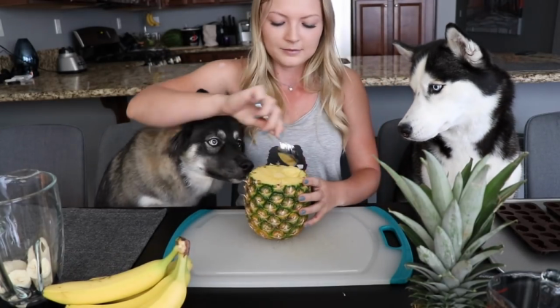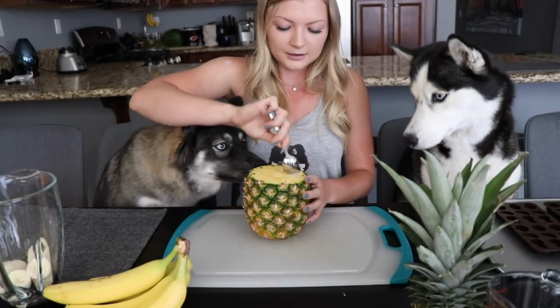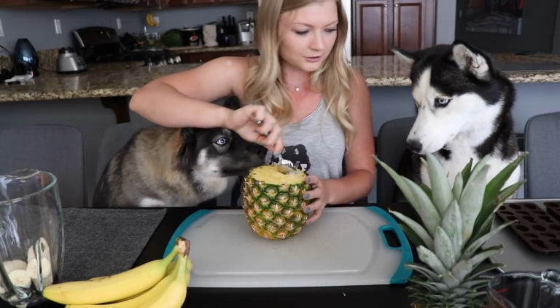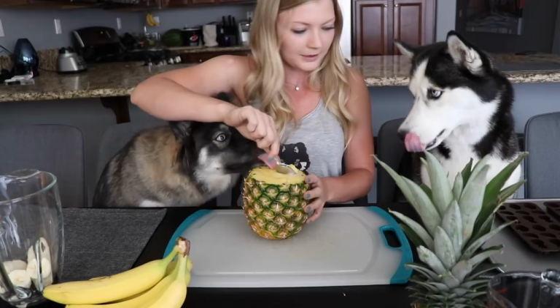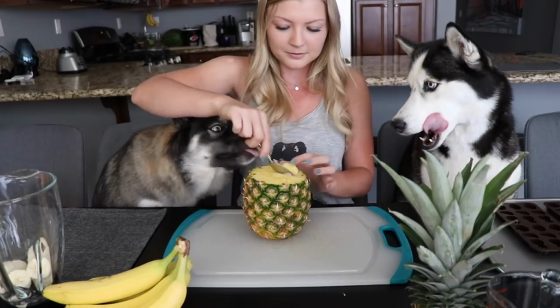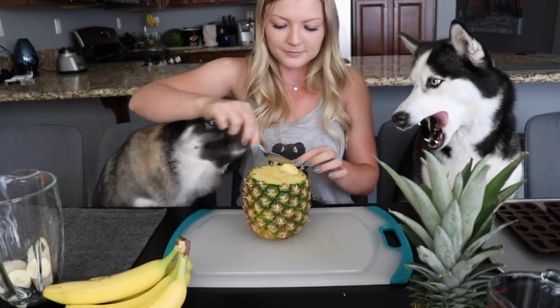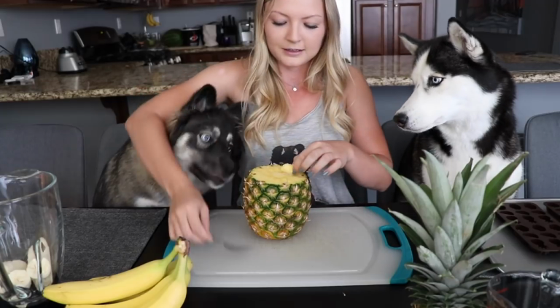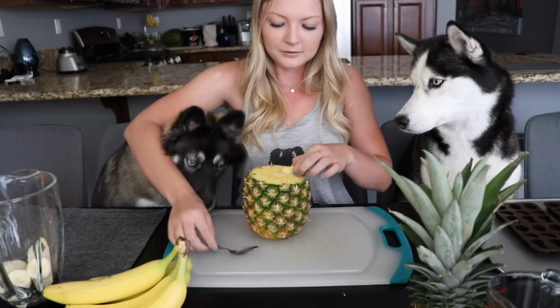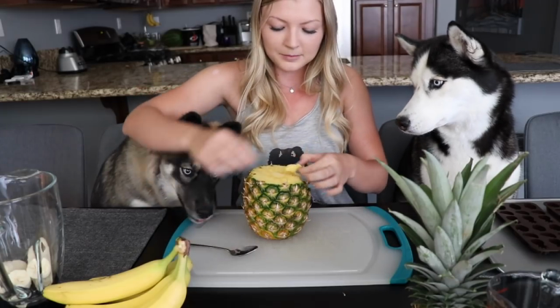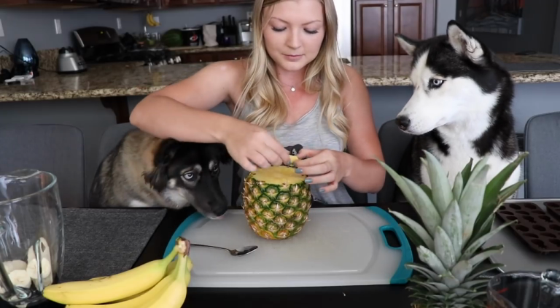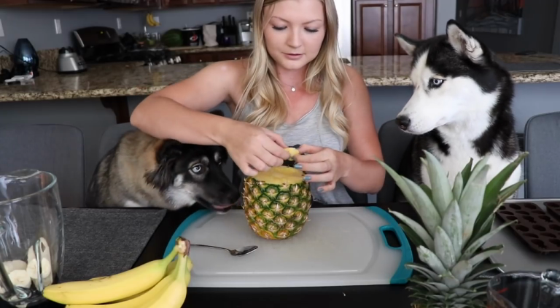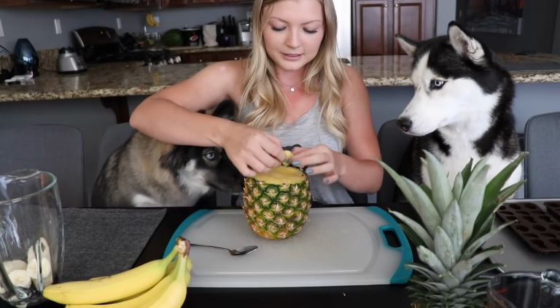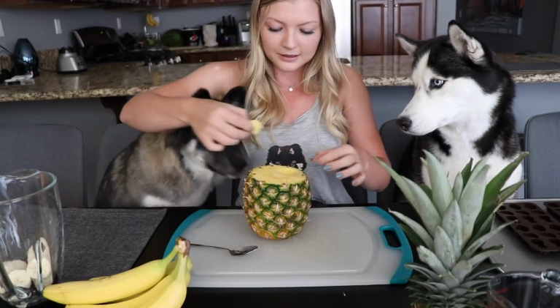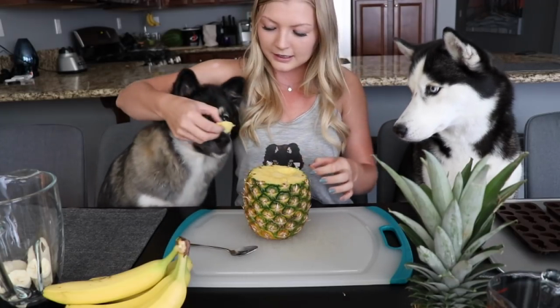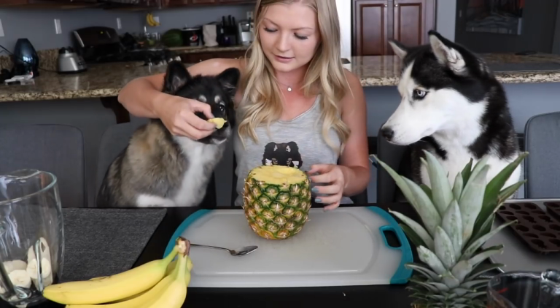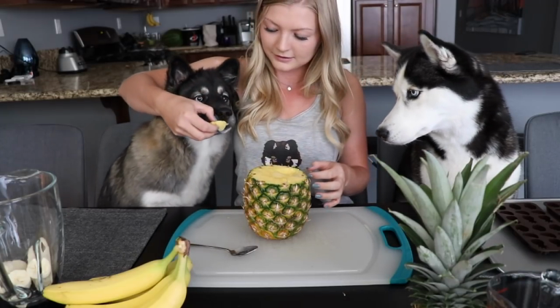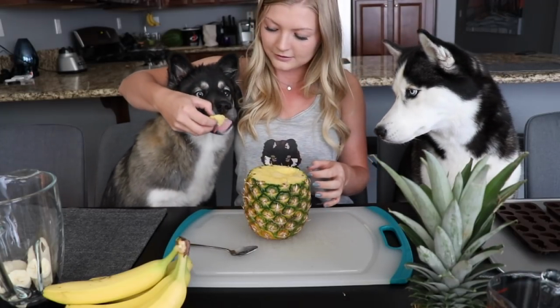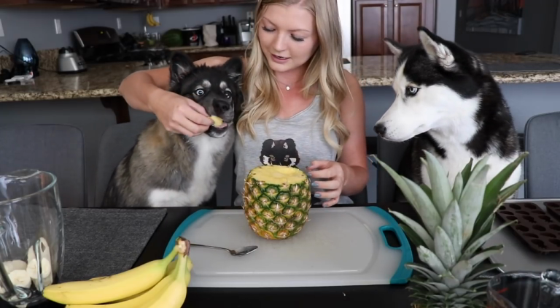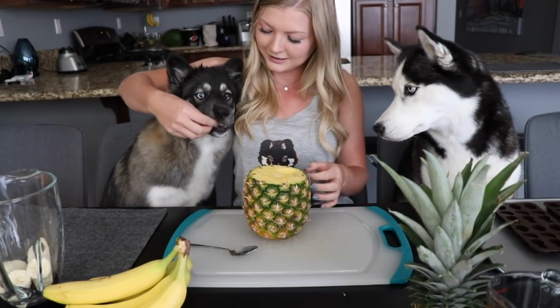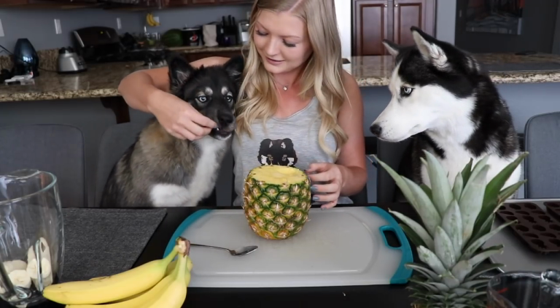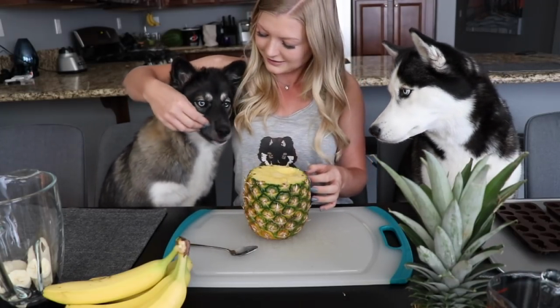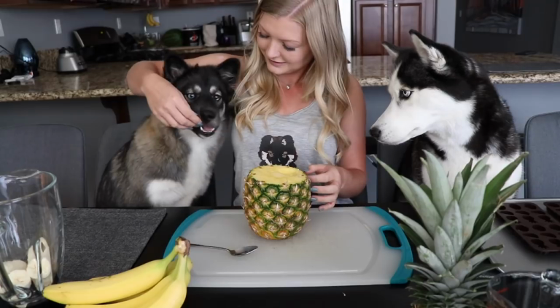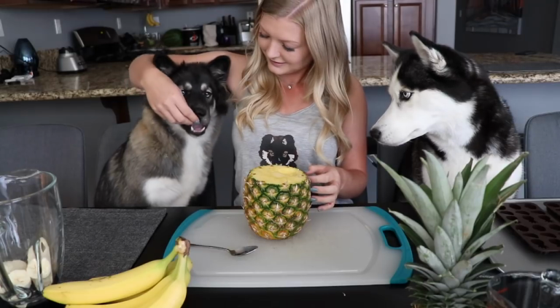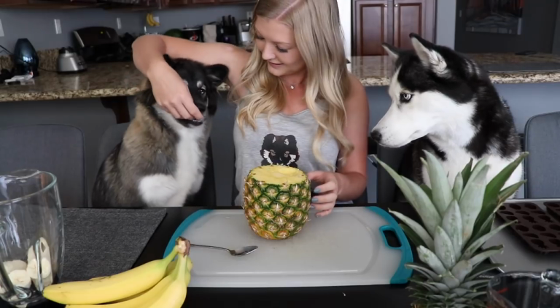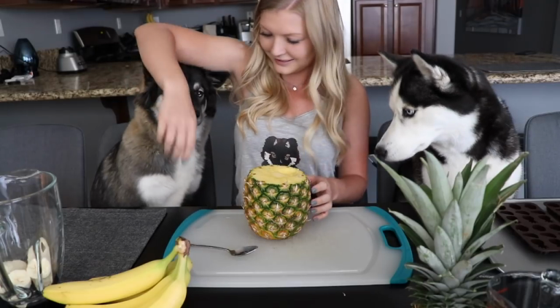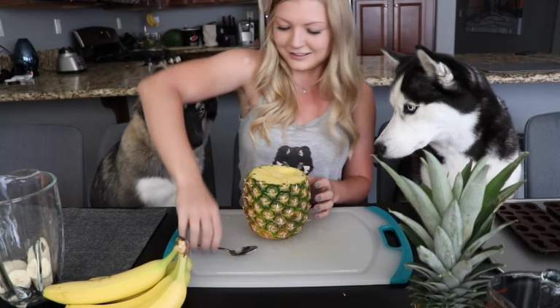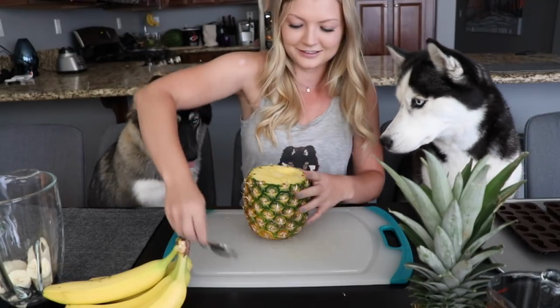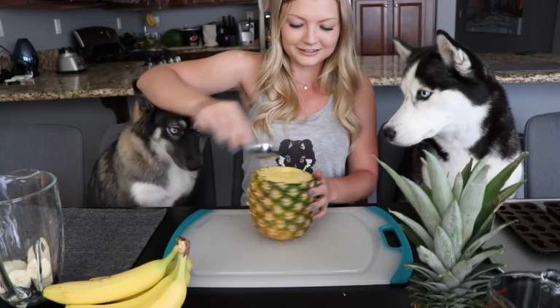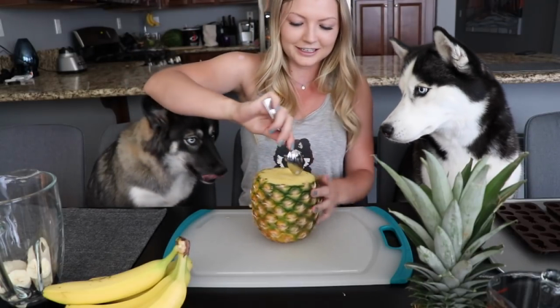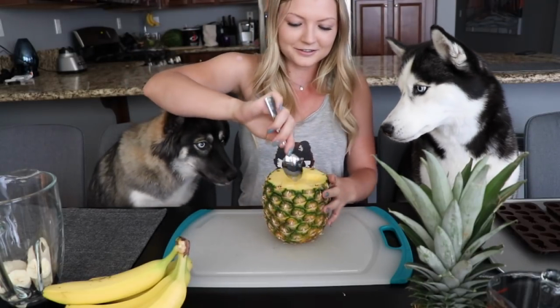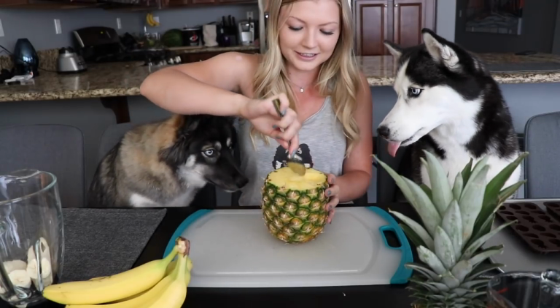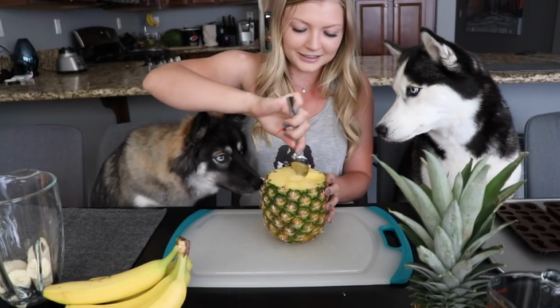You guys want to try pineapple? They've never had pineapple, so let's see if they like it. Want to try it? Good girl. Looks like Kakoa likes it.